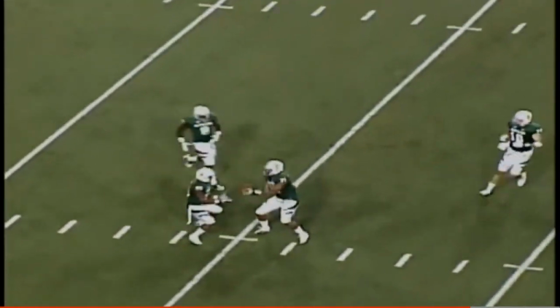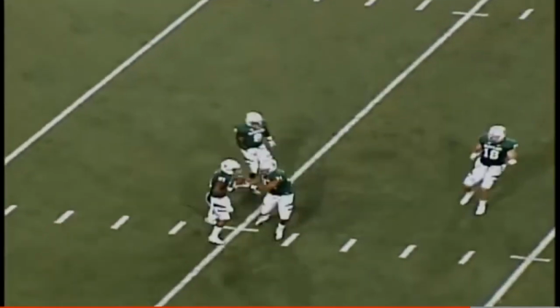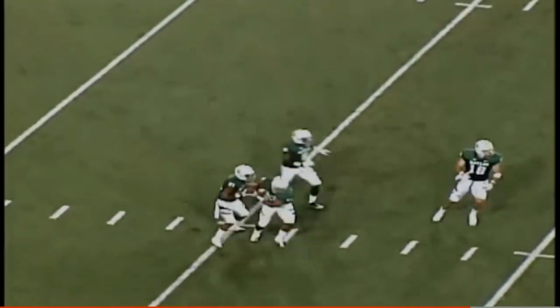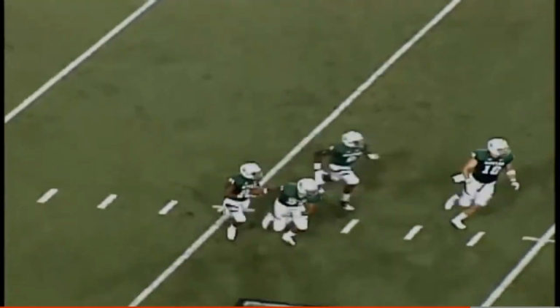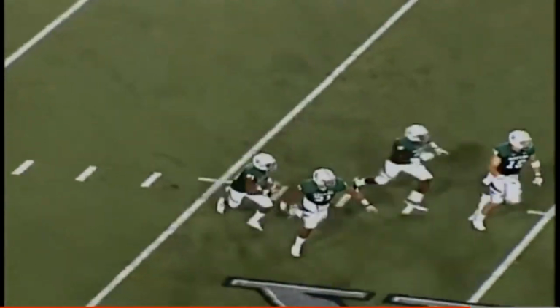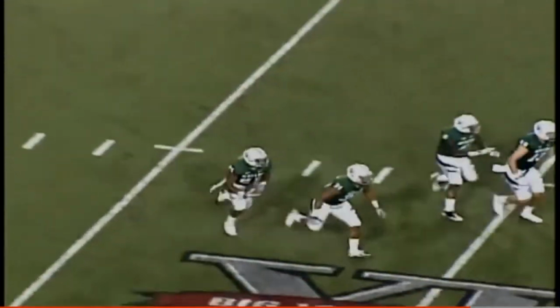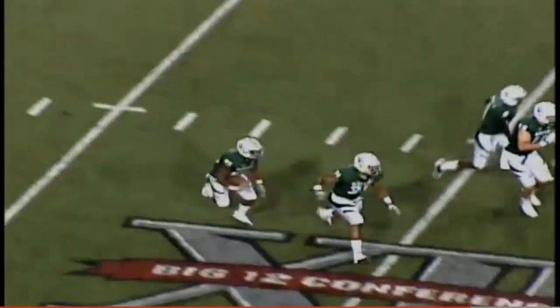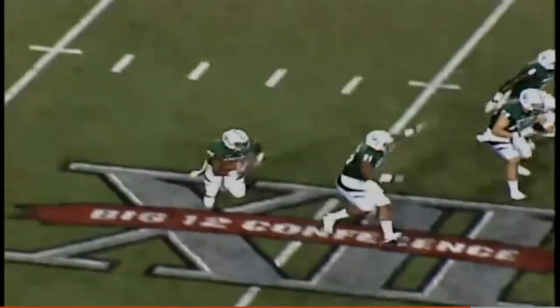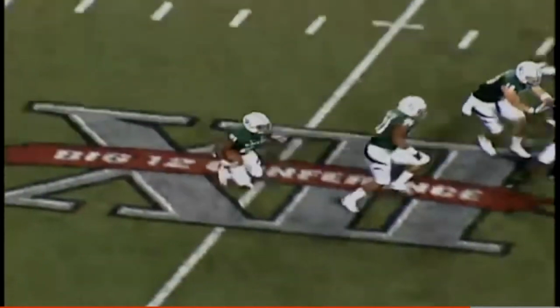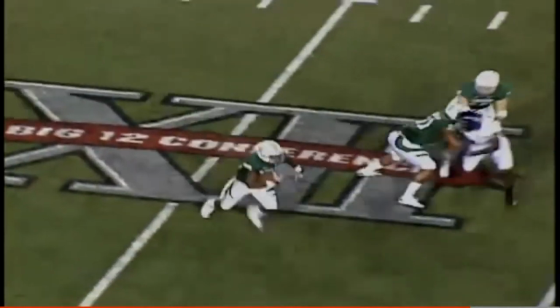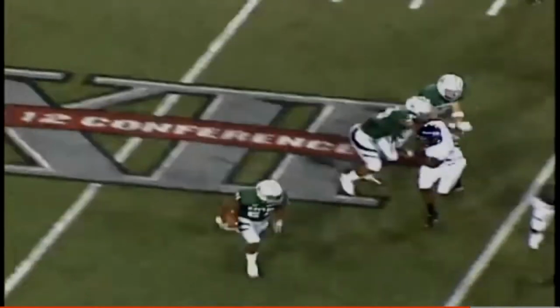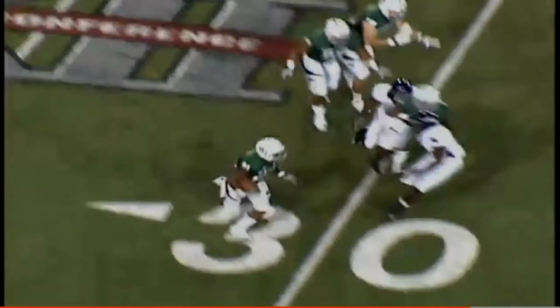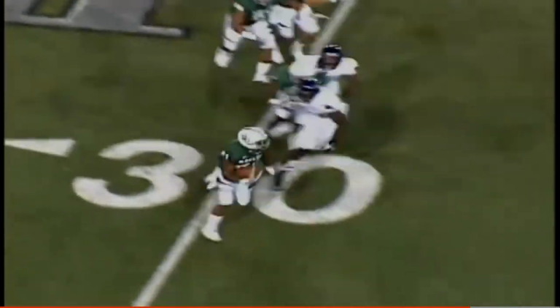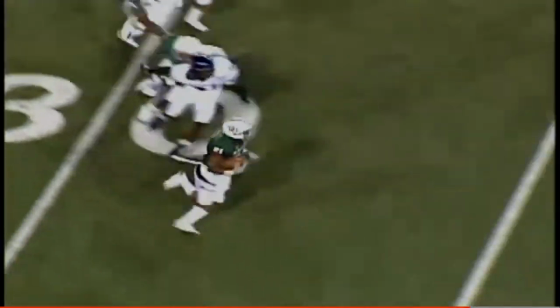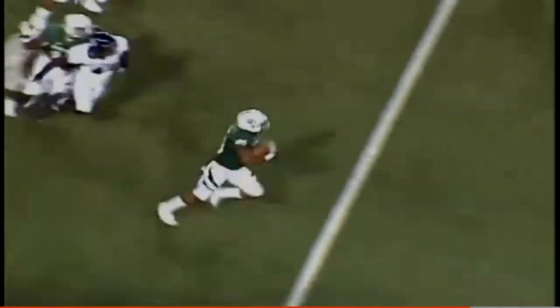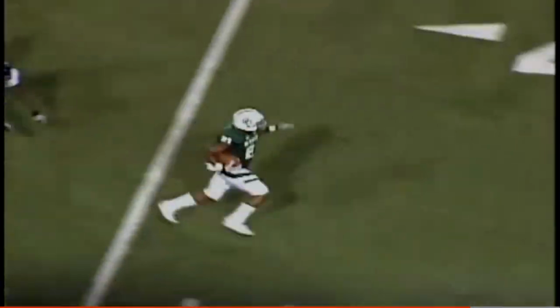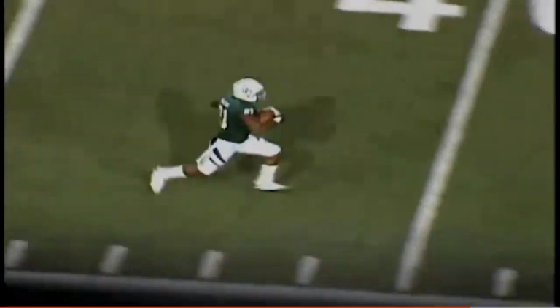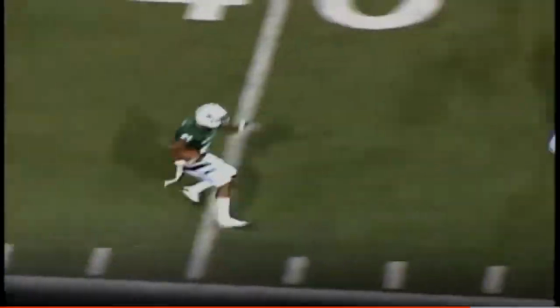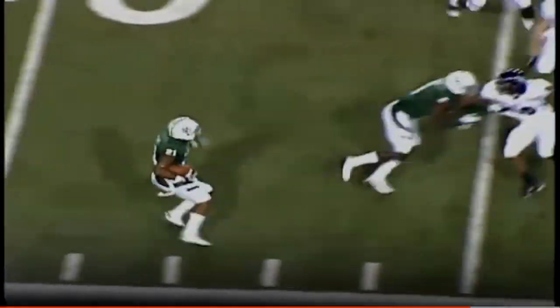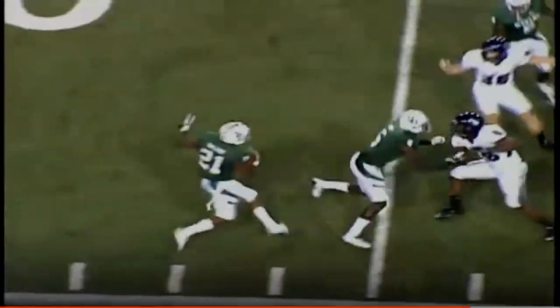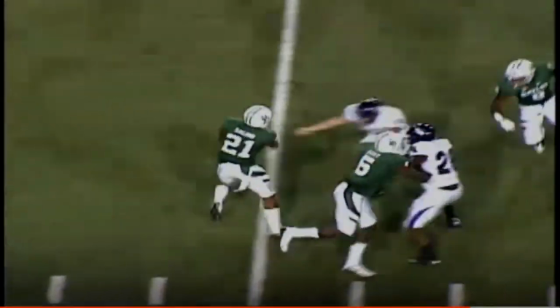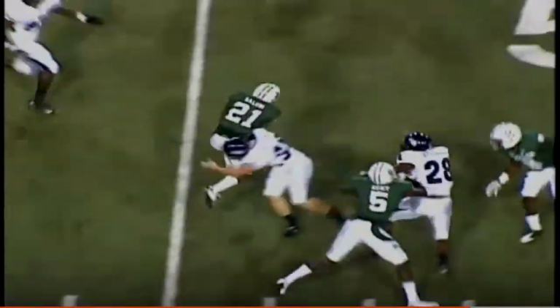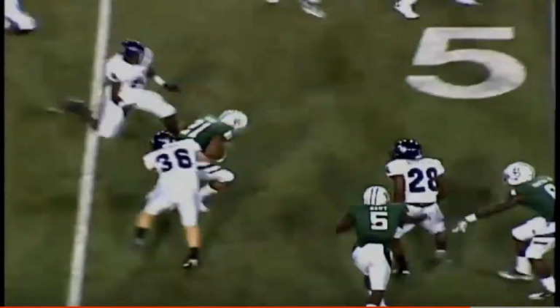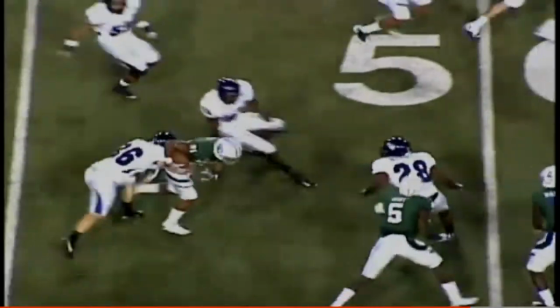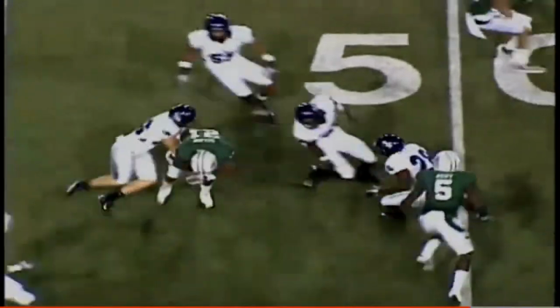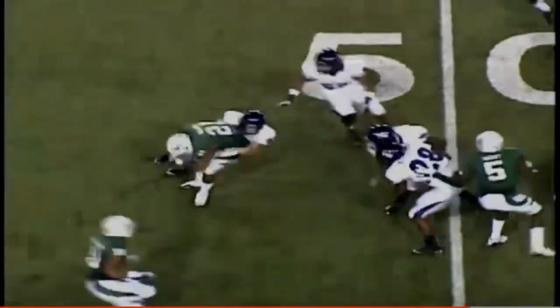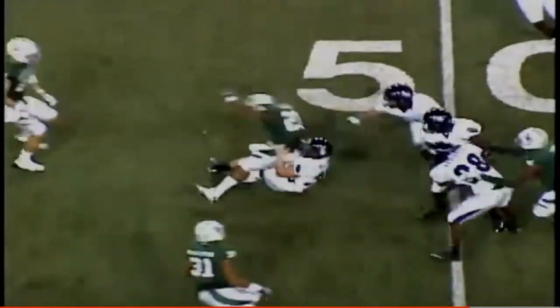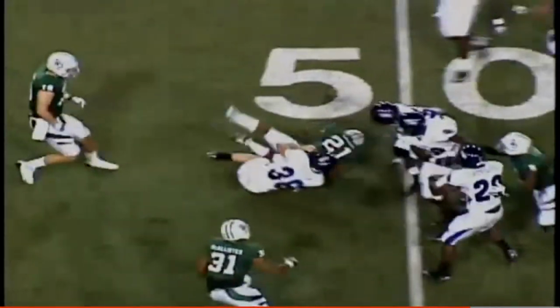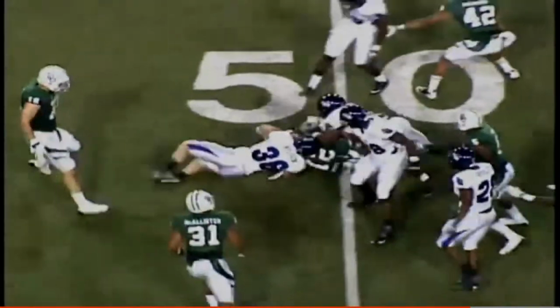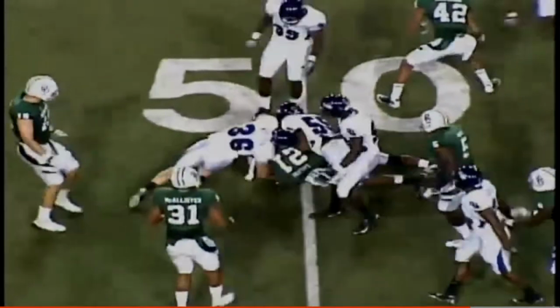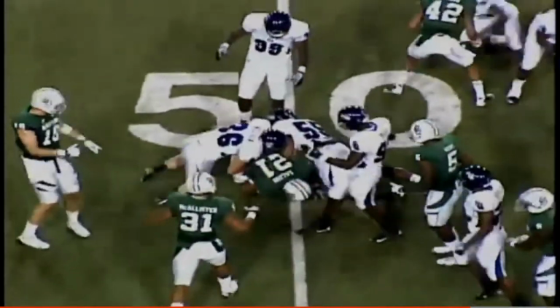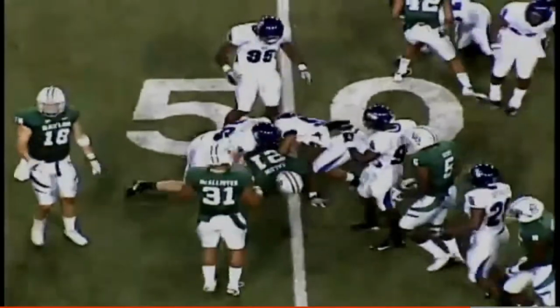Kick is away — taken at the 20-yard line, handed back, running at the 30 to the 40. Jared Salubi out to the 45.